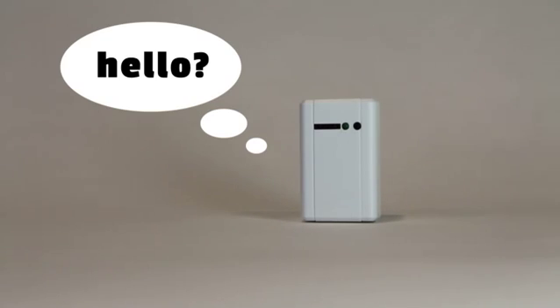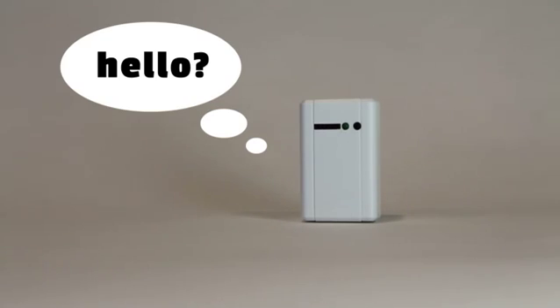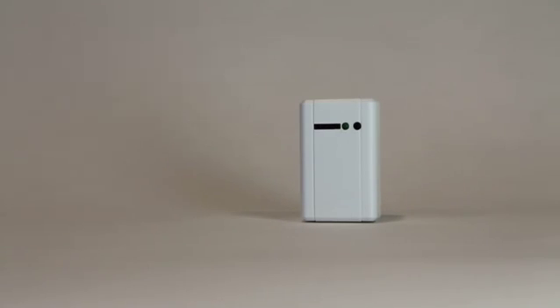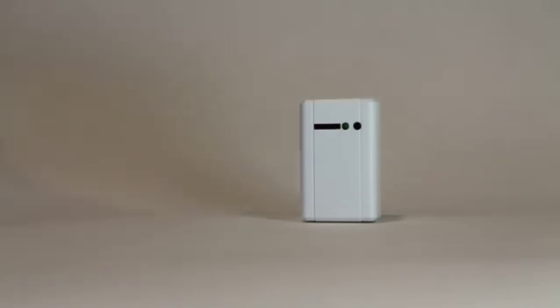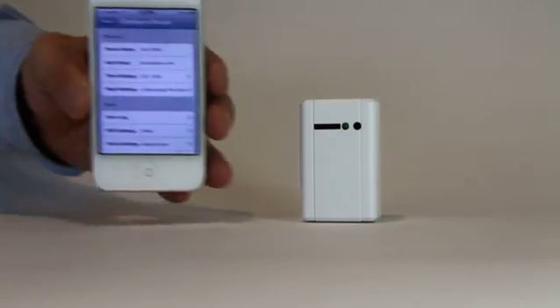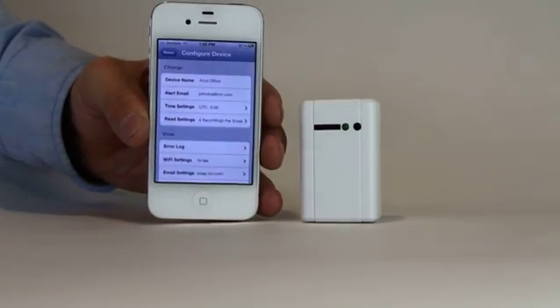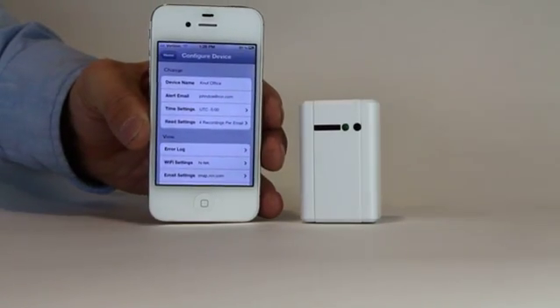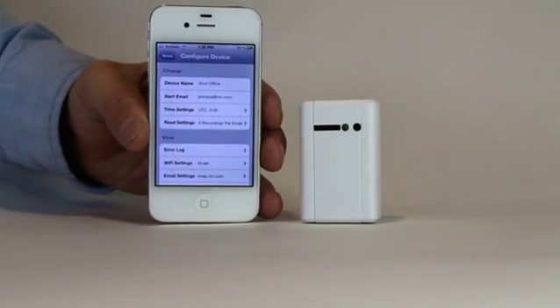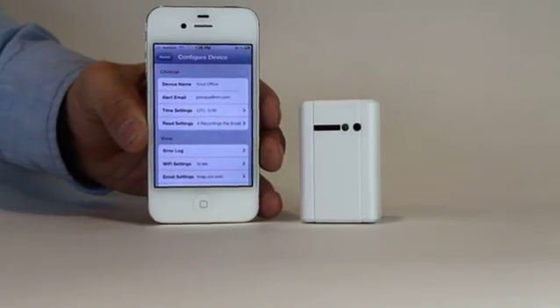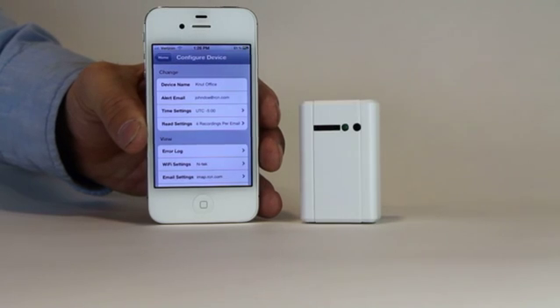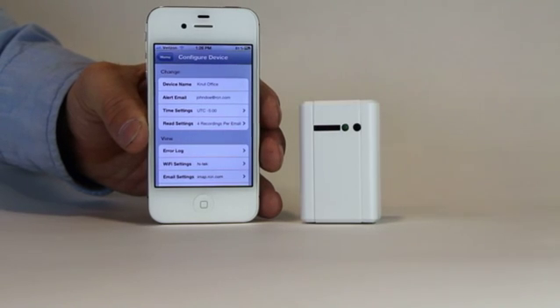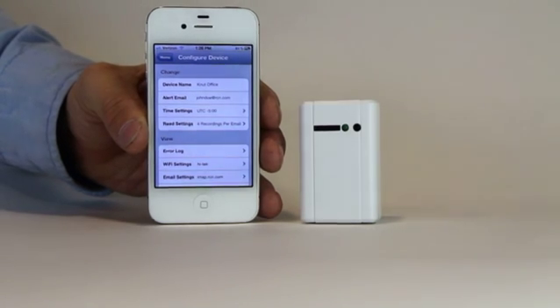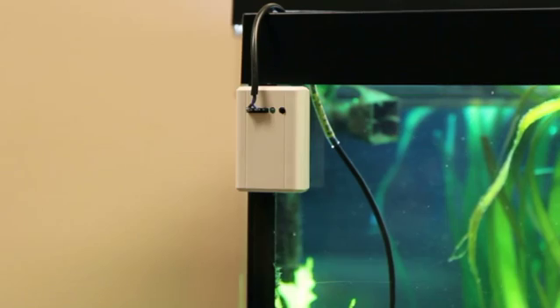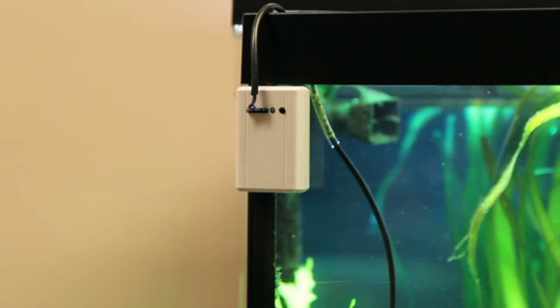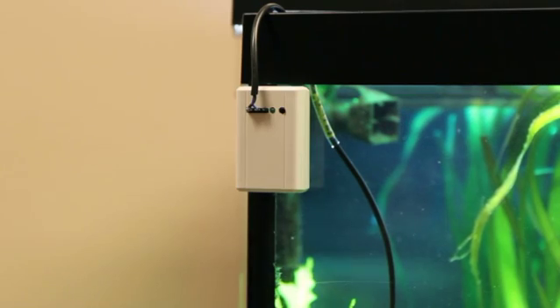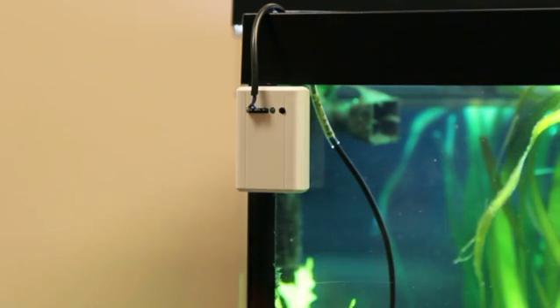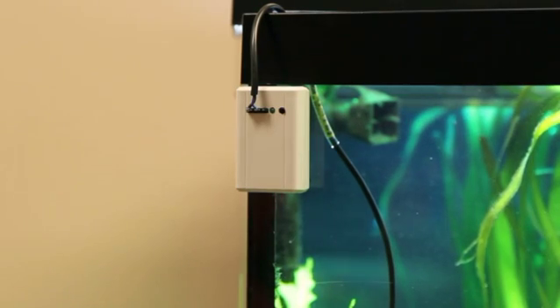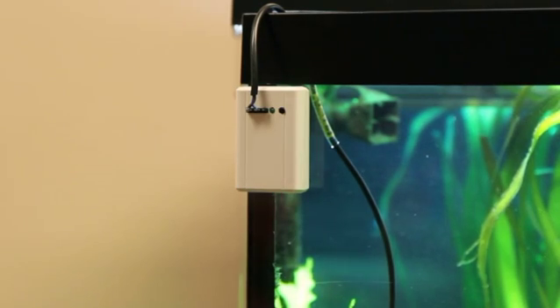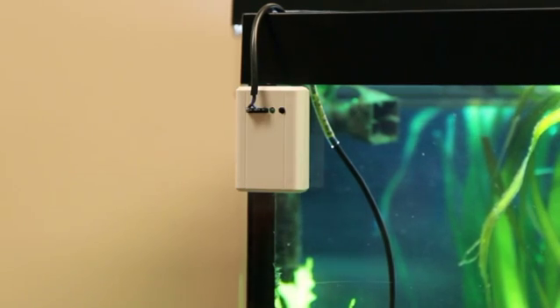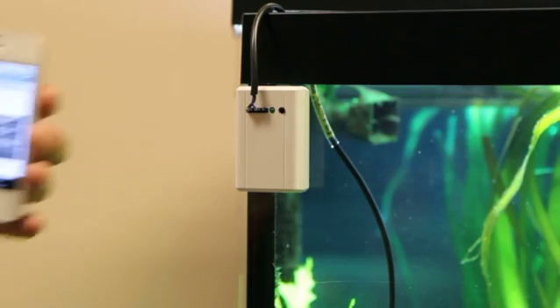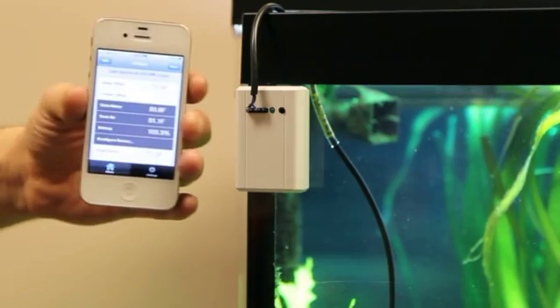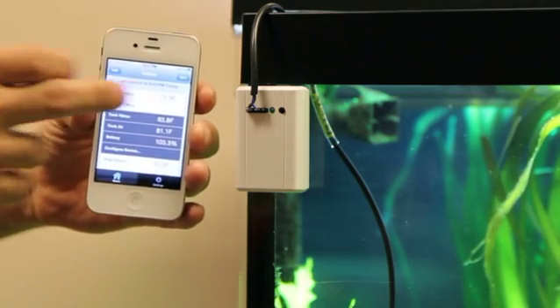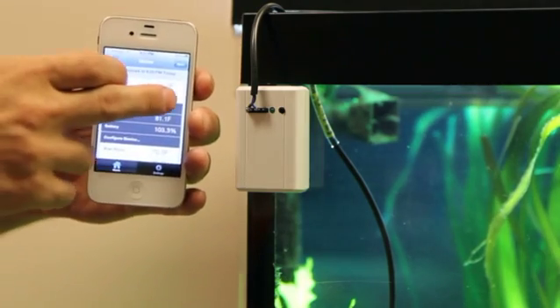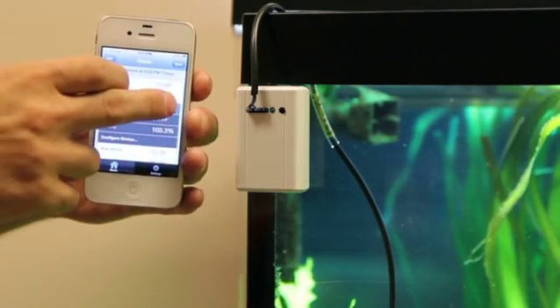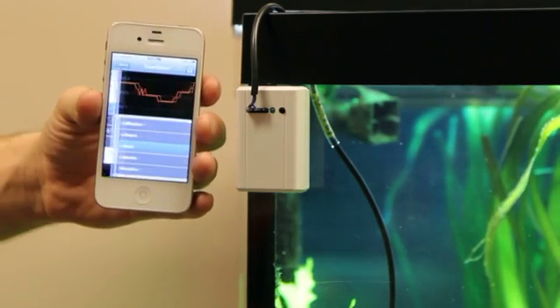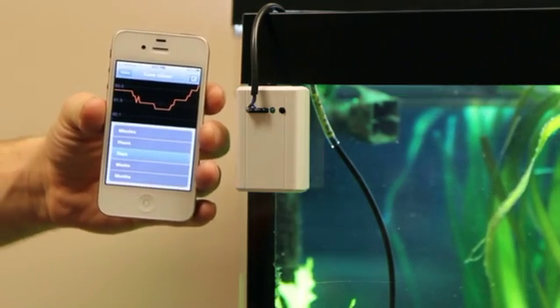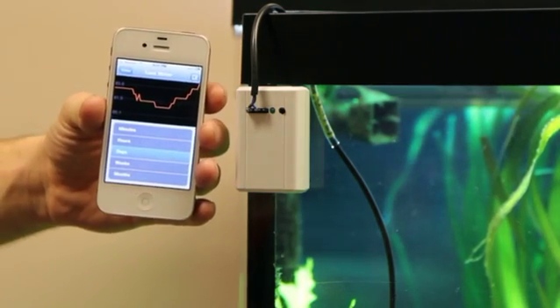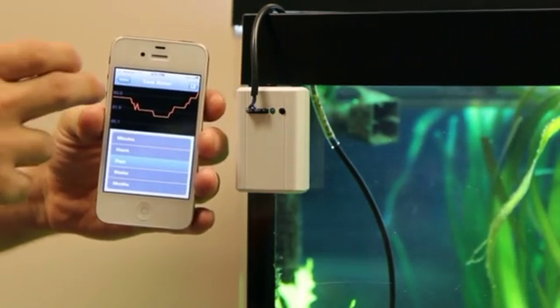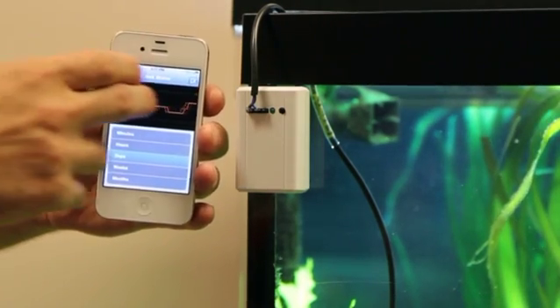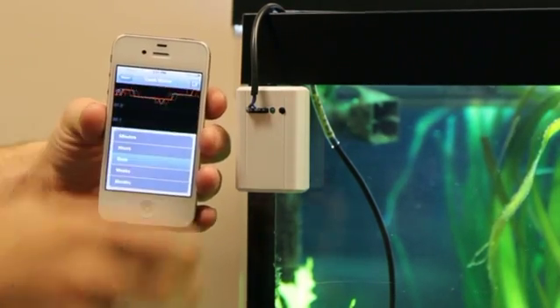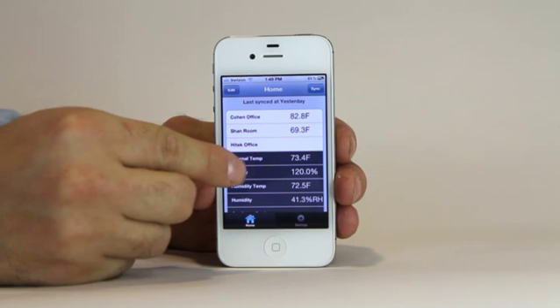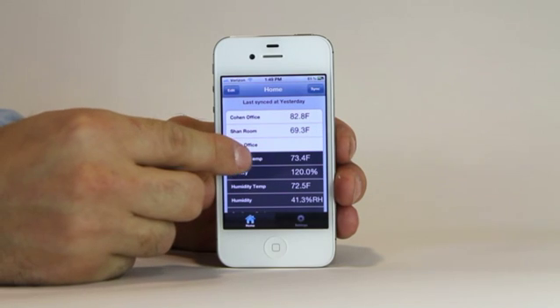To get set up, all I need is a Wi-Fi network and my own email account. You can put me in places that you care about, and I'll let you know how things are going there. I can take measurements and record them, so you can check in on them from a distance.